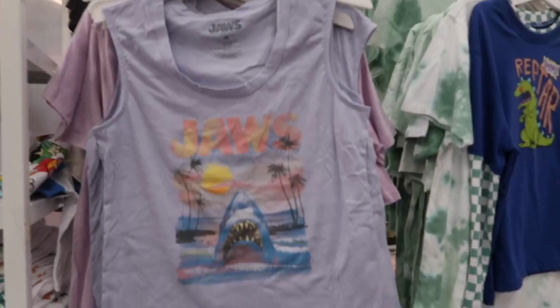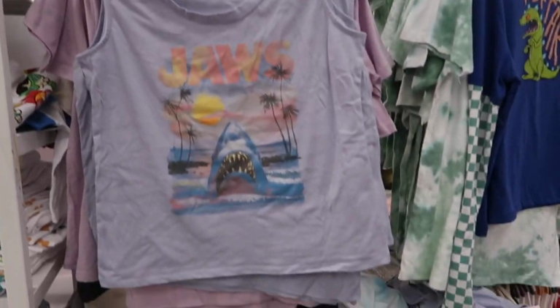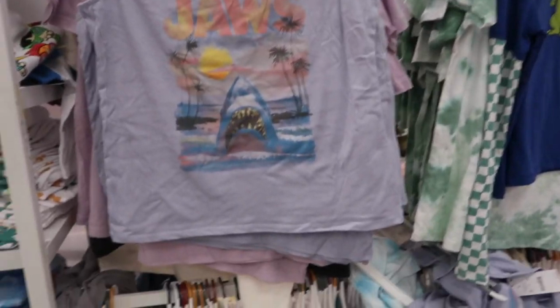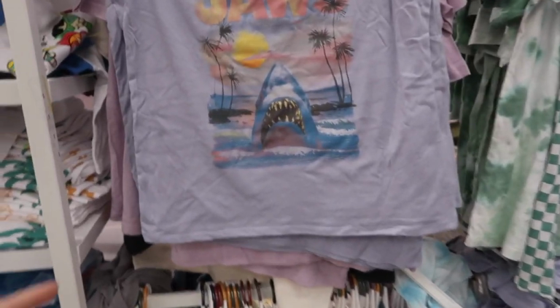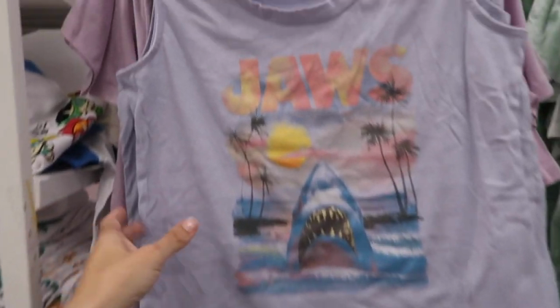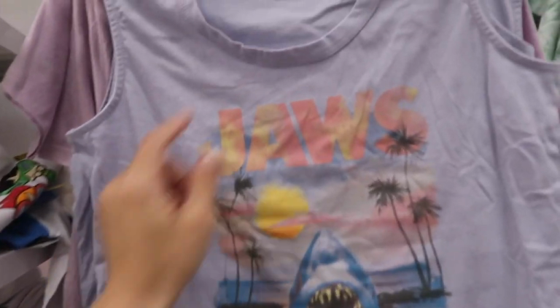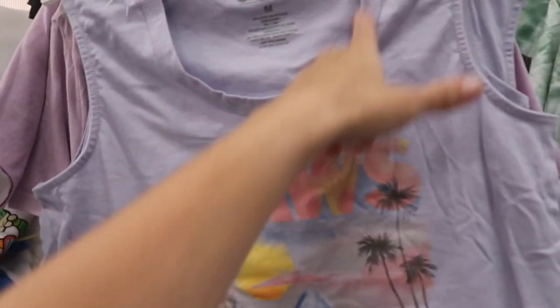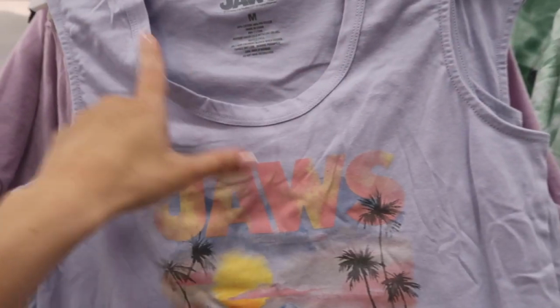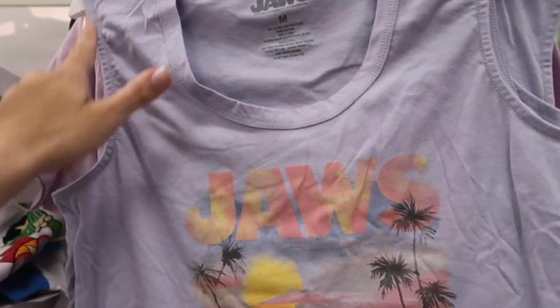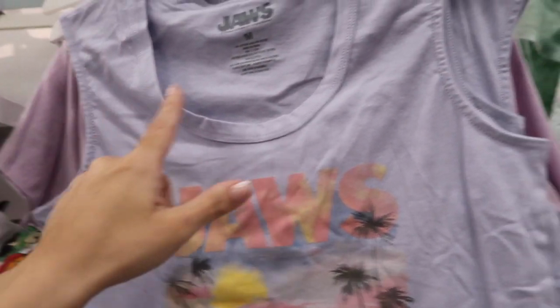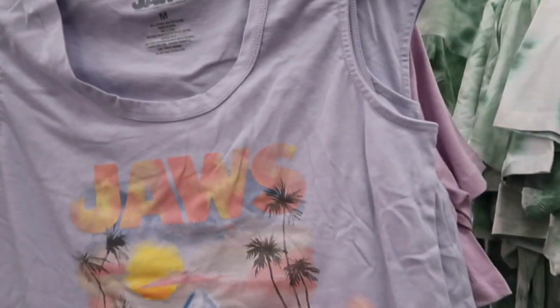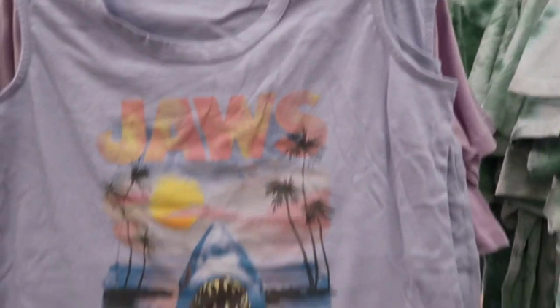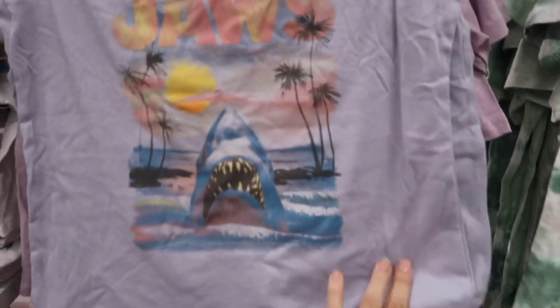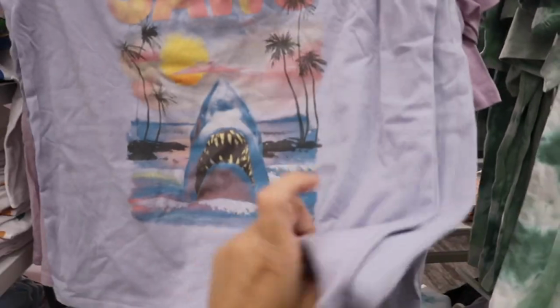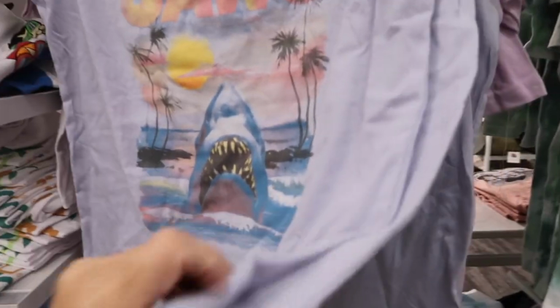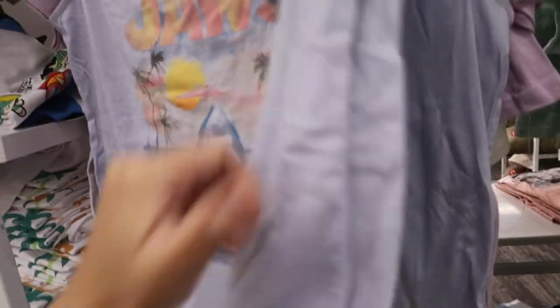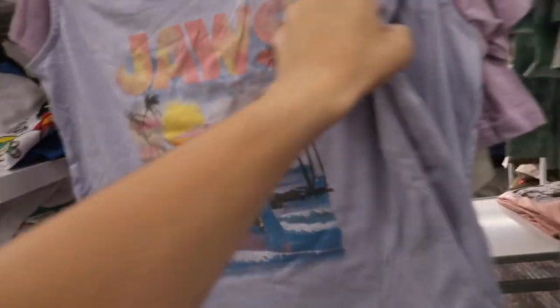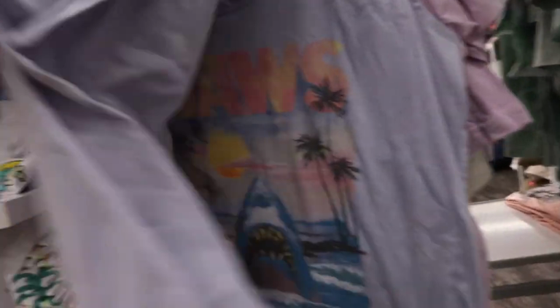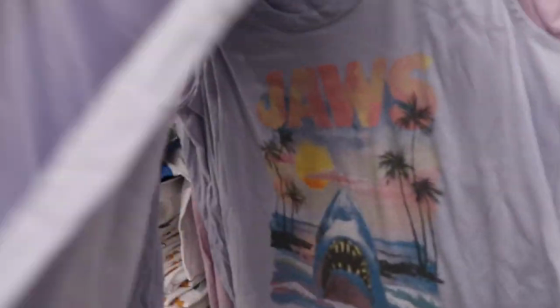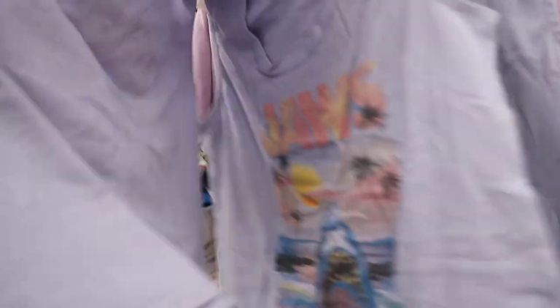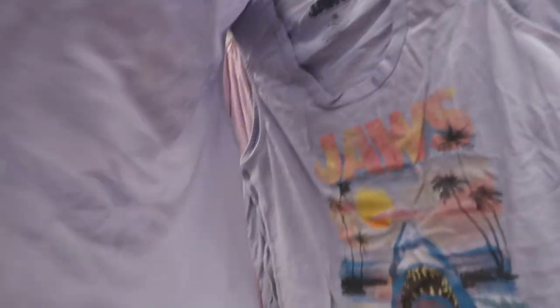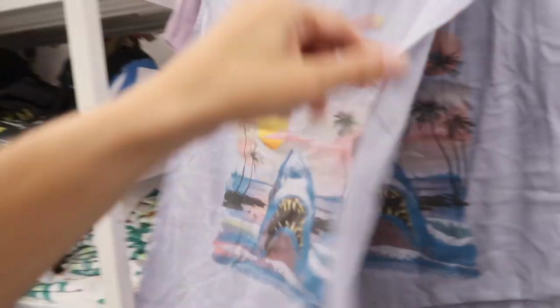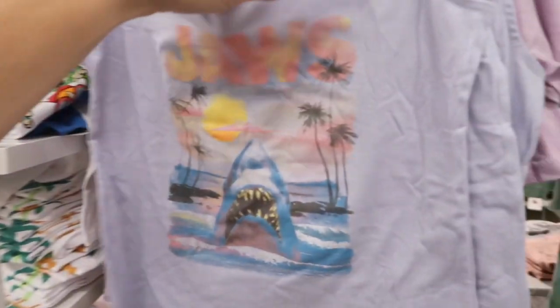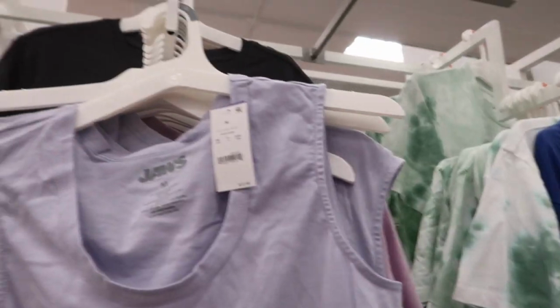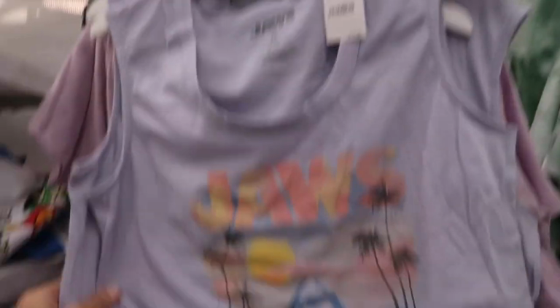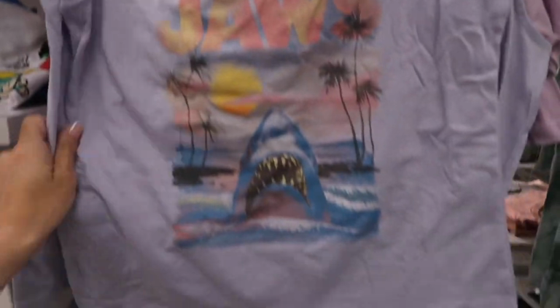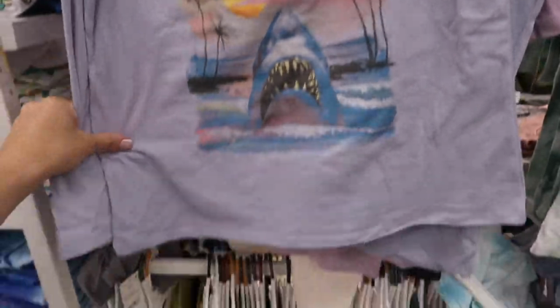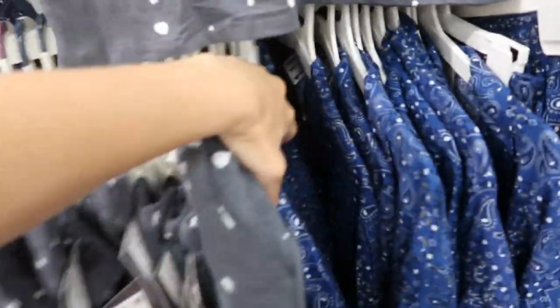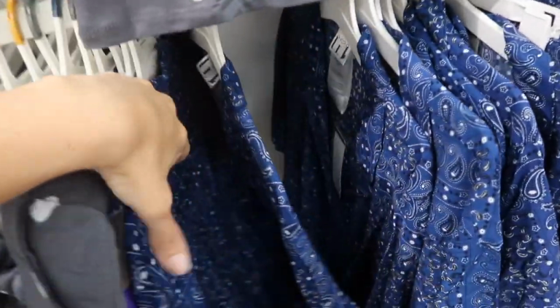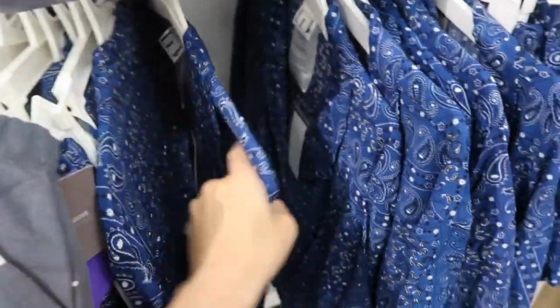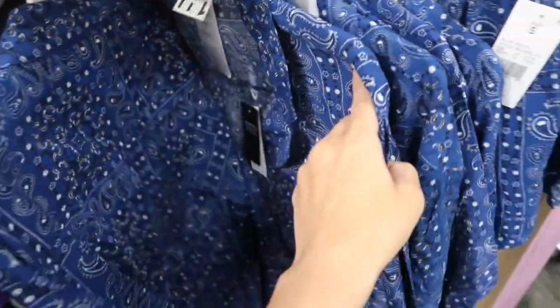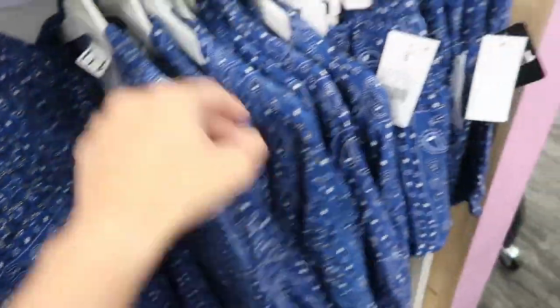New Jaws graphic tee — scoop neckline, sleeveless, more of a muscle tee, relaxed through the front and the back. That one is $12.99.